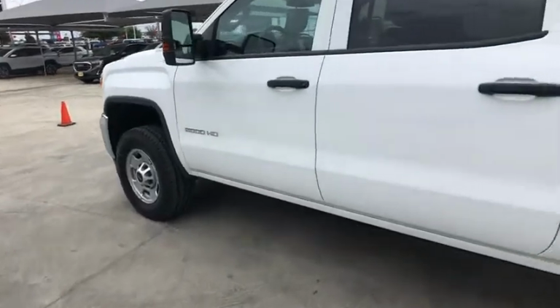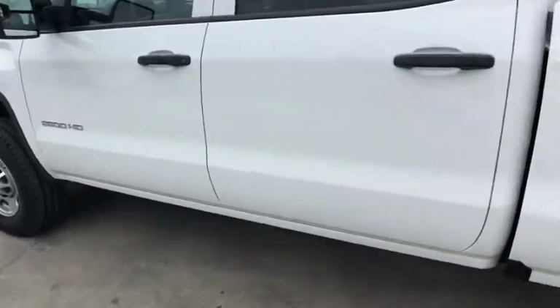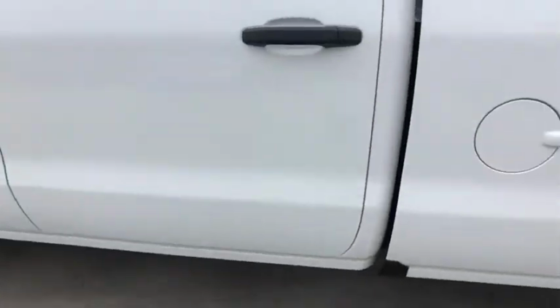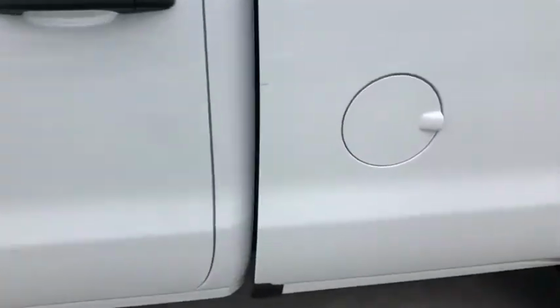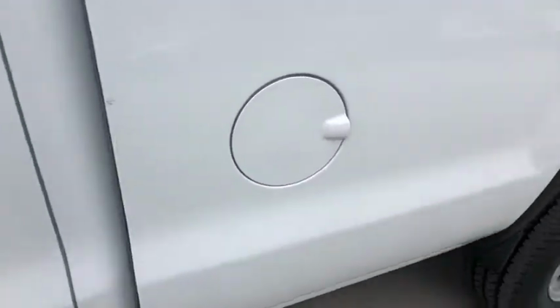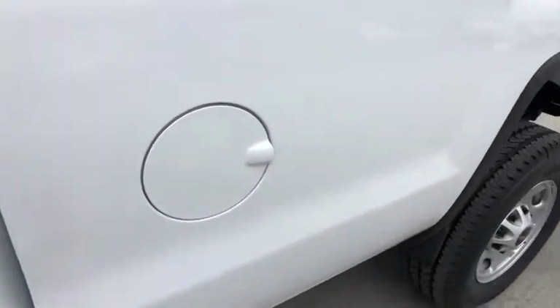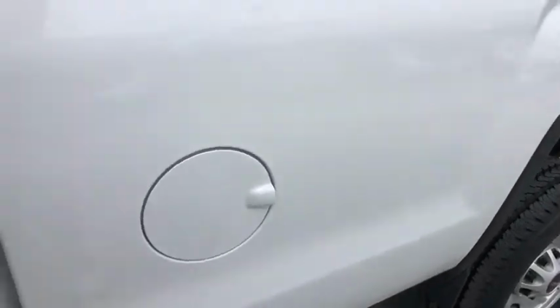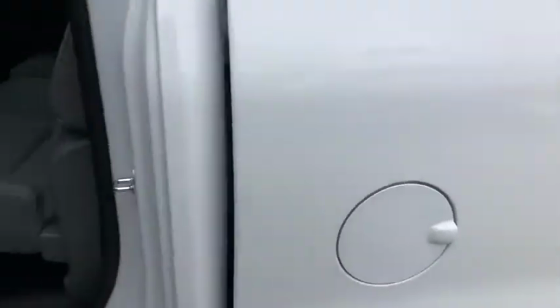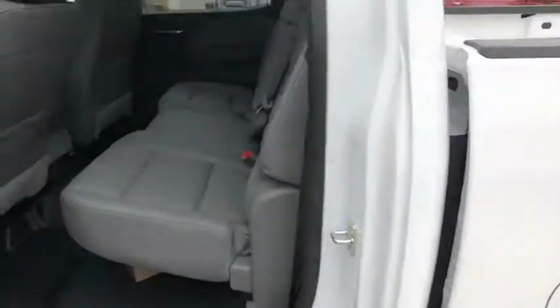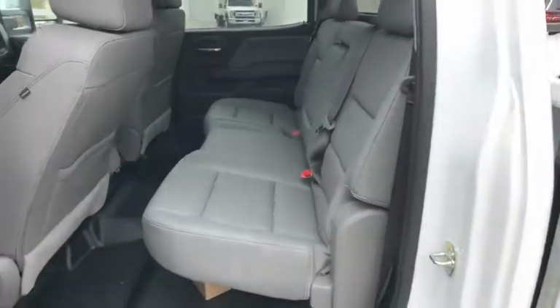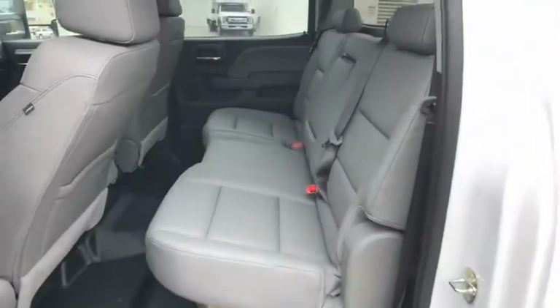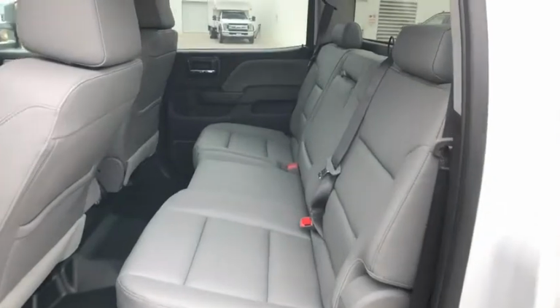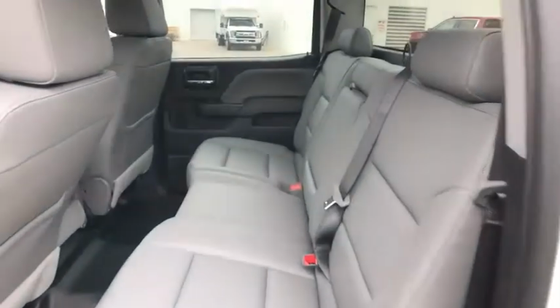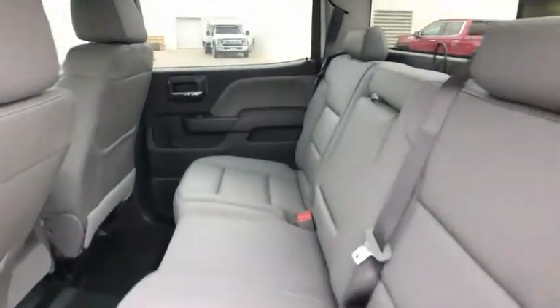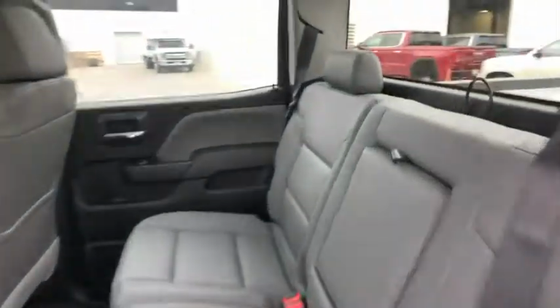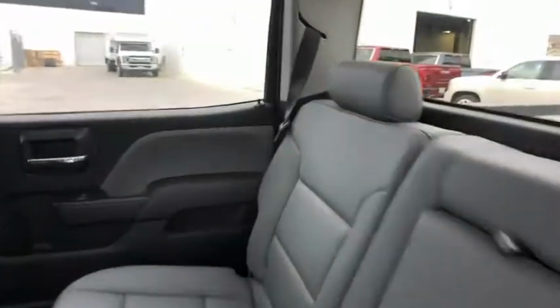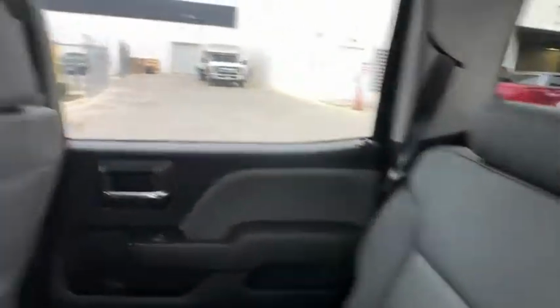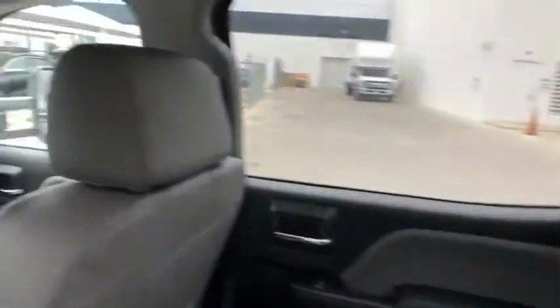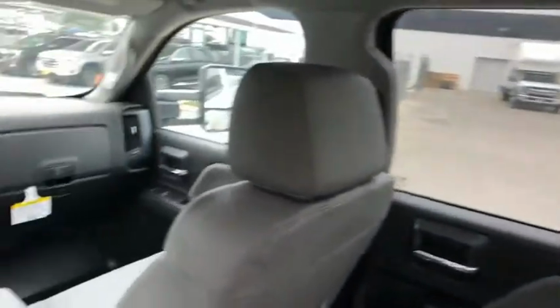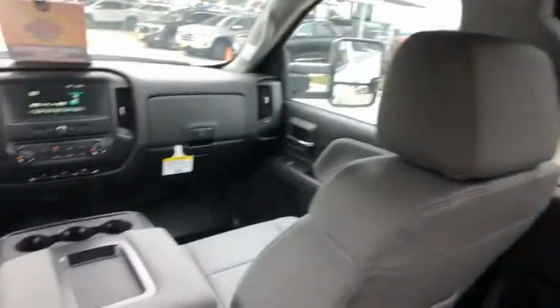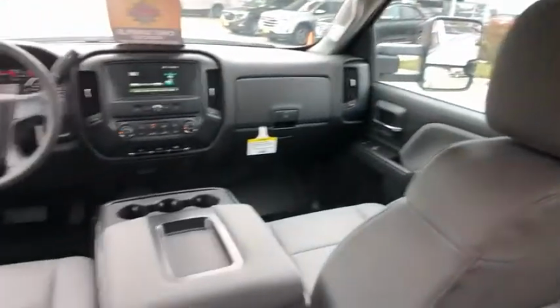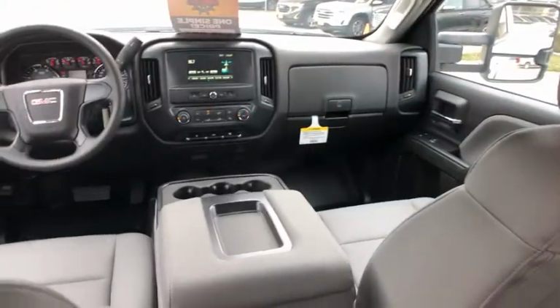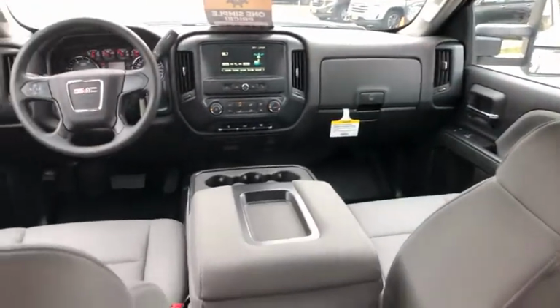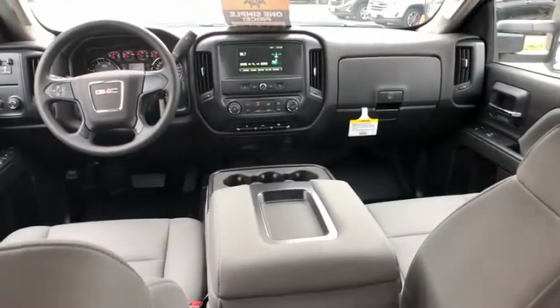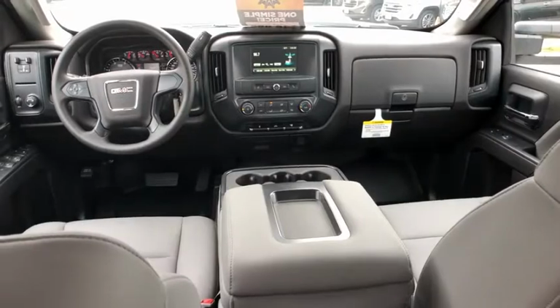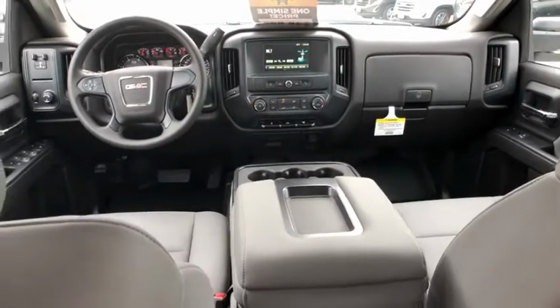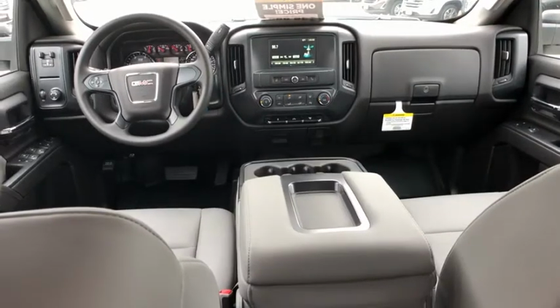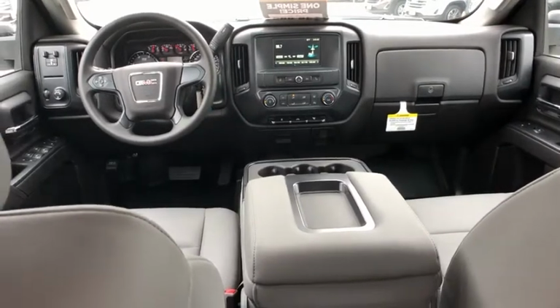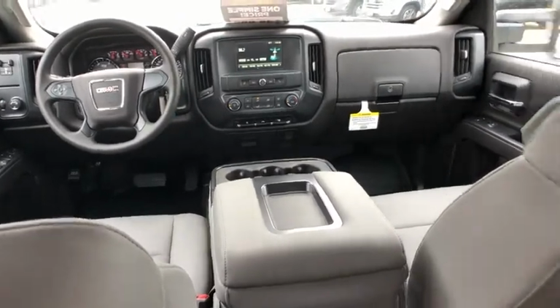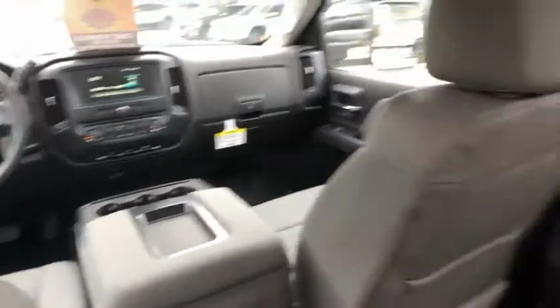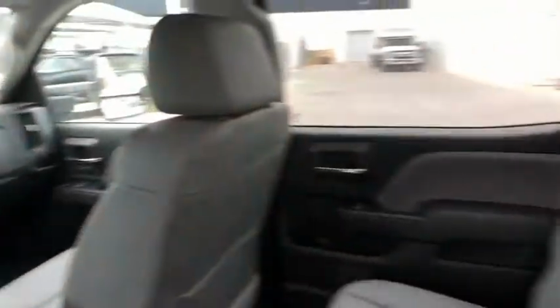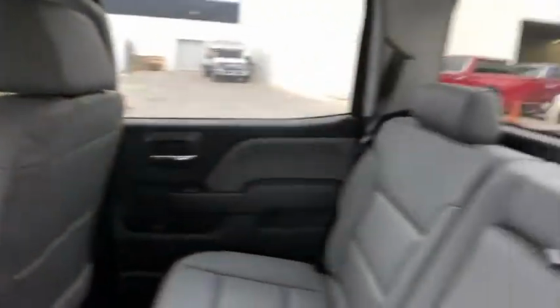AM FM stereo radio, passenger airbag, power door locks, power windows, MP3 player, rear head airbag, remote keyless entry, daytime running lights, auxiliary audio input.